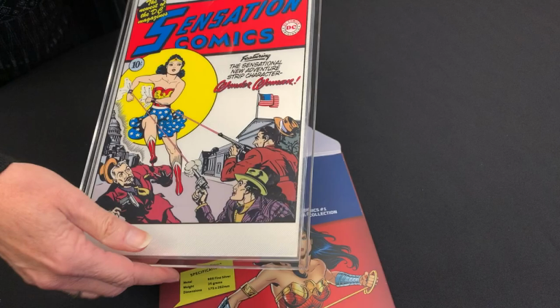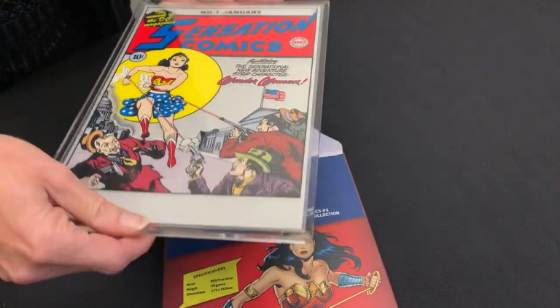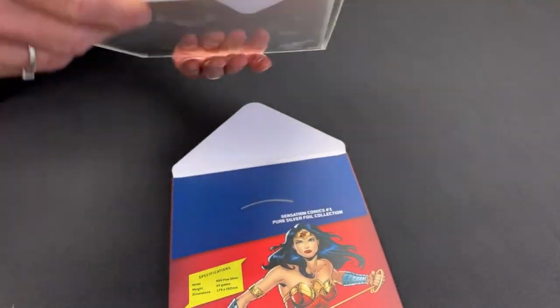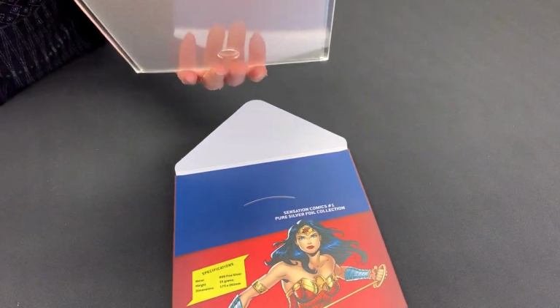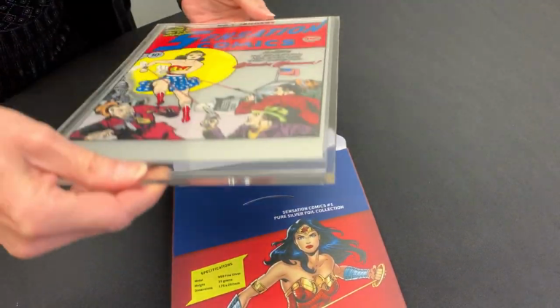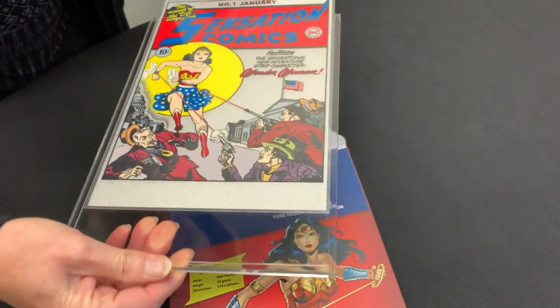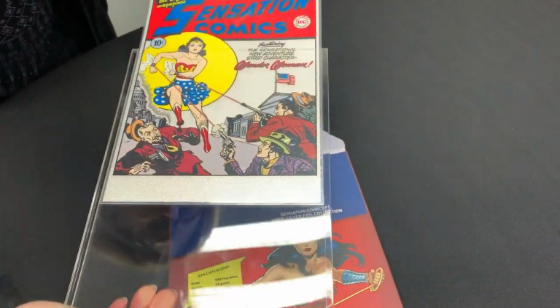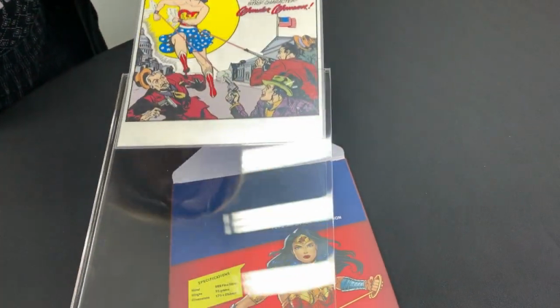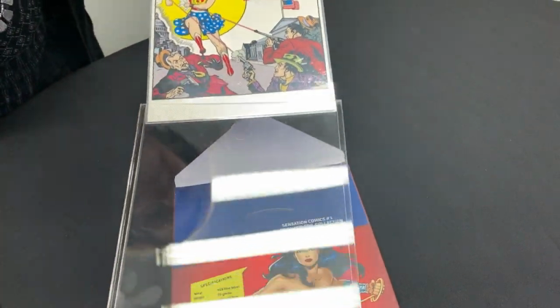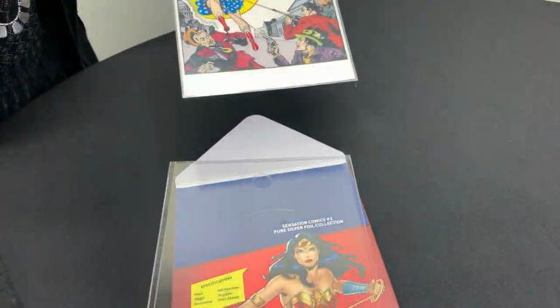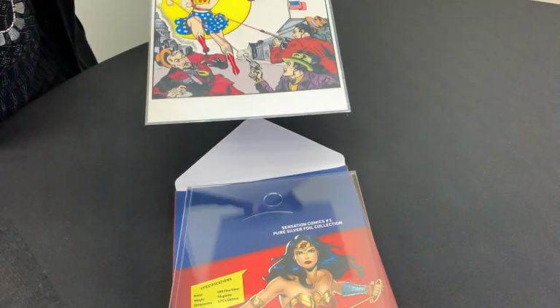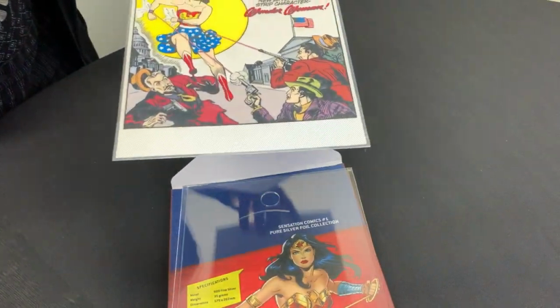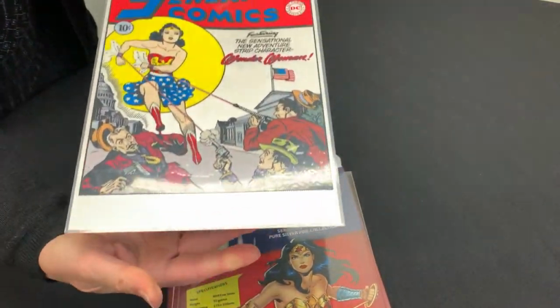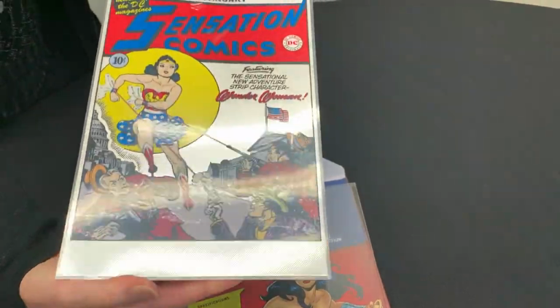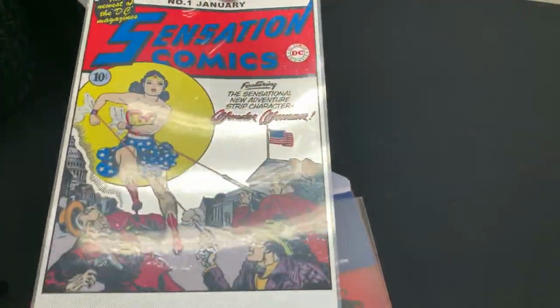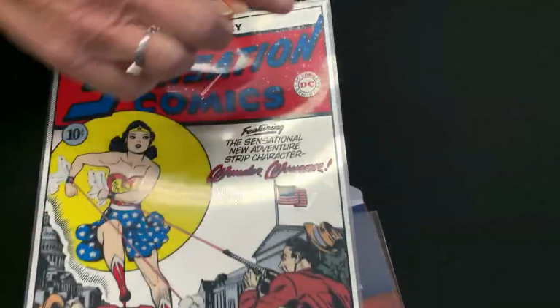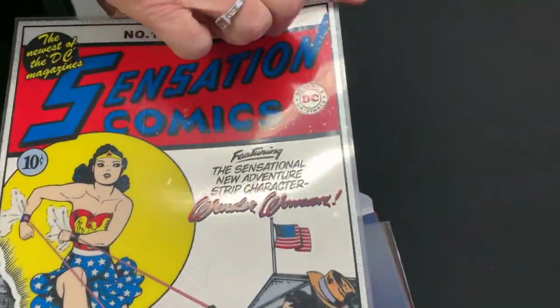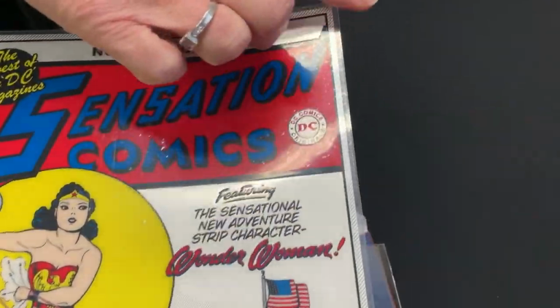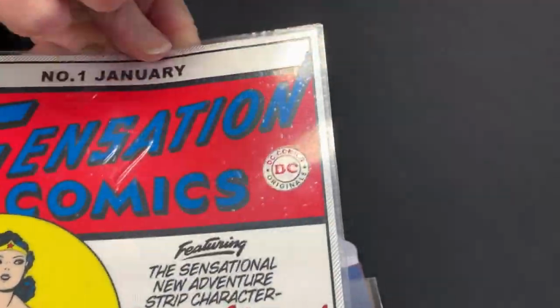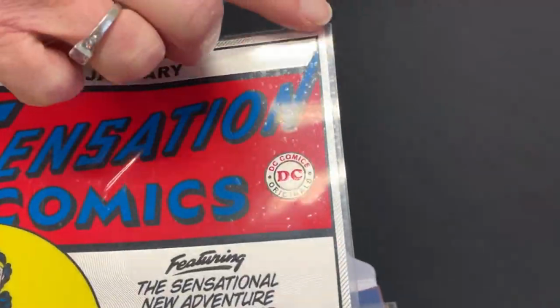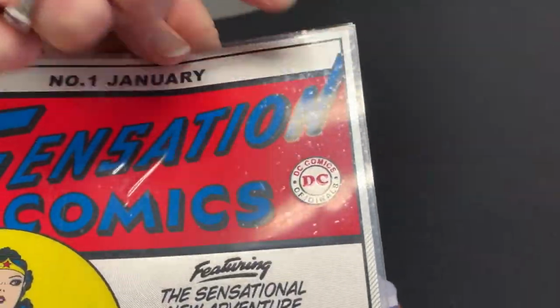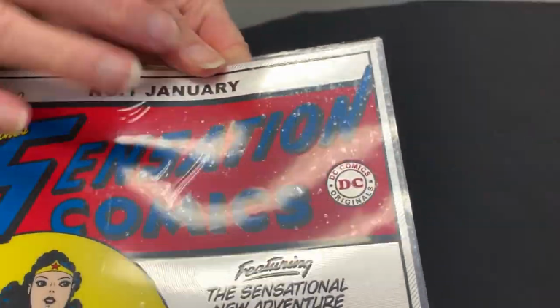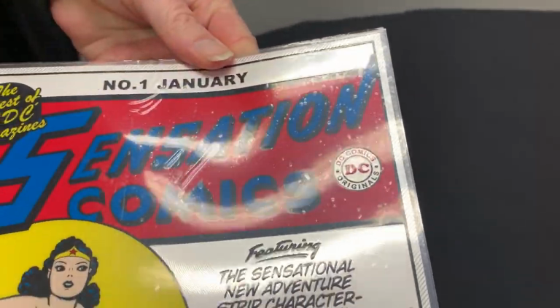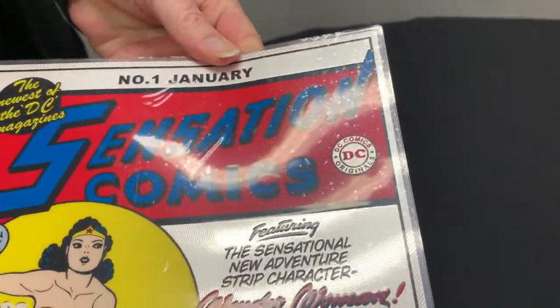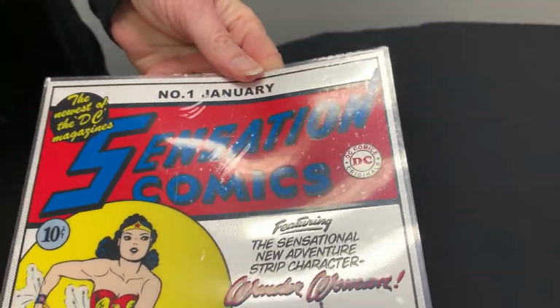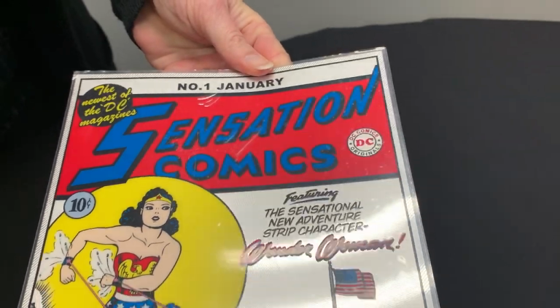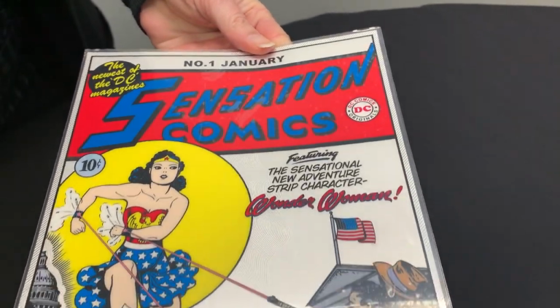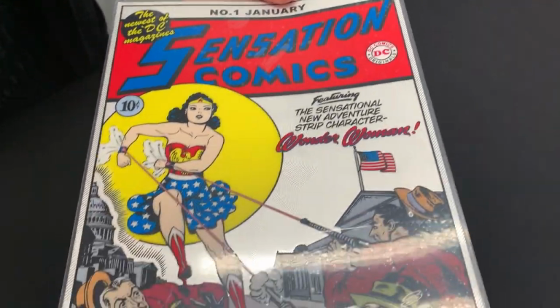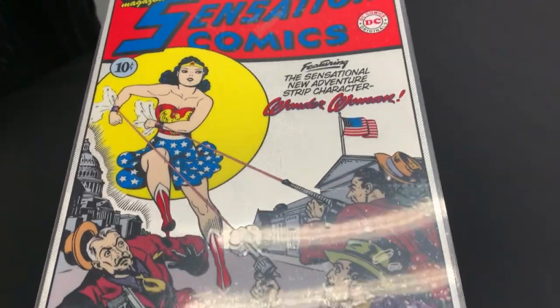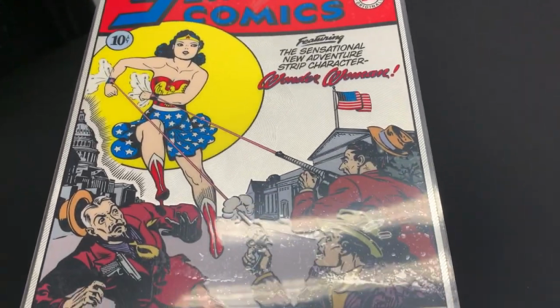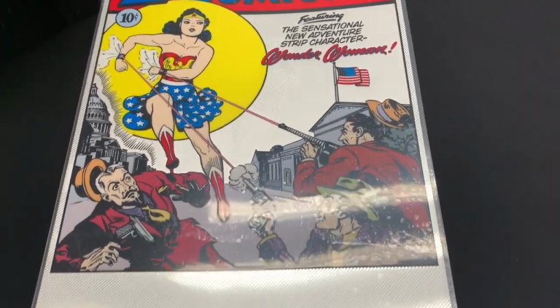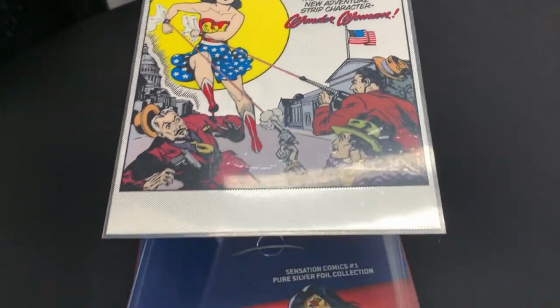It also comes in this fabulous Perspex display case. You can take this out — there is a special coating on this that you just pull off, and then you can slip it back in the protective cover.